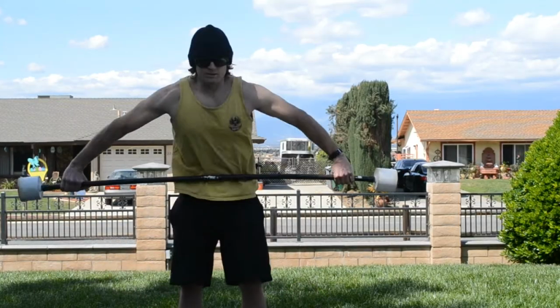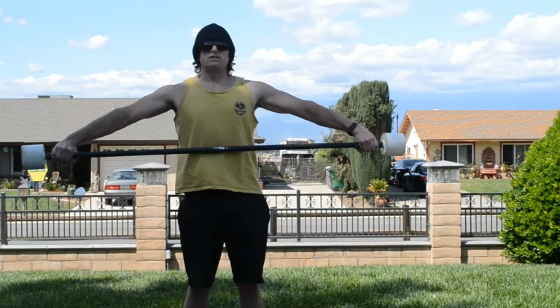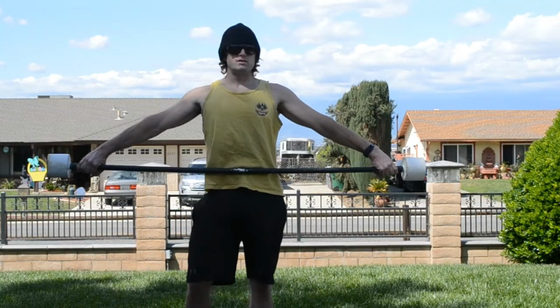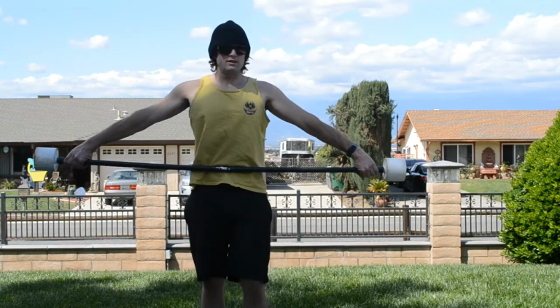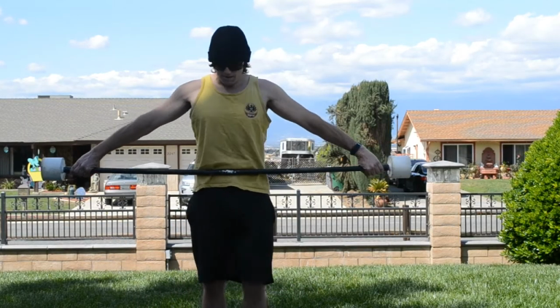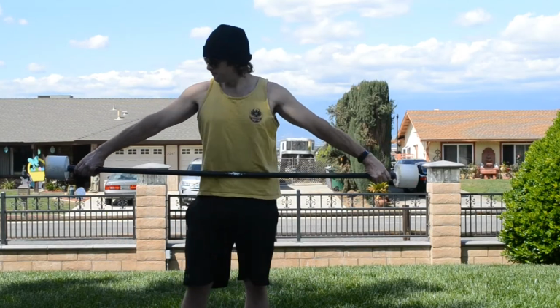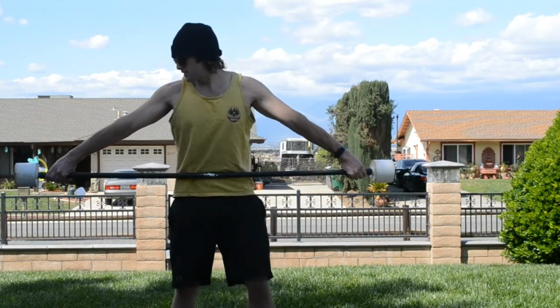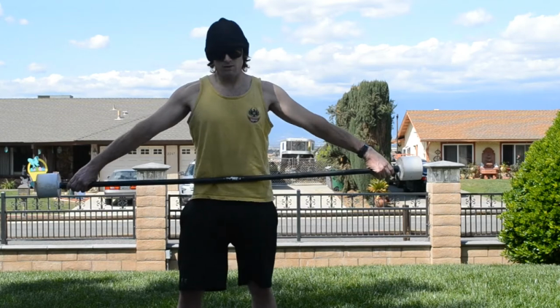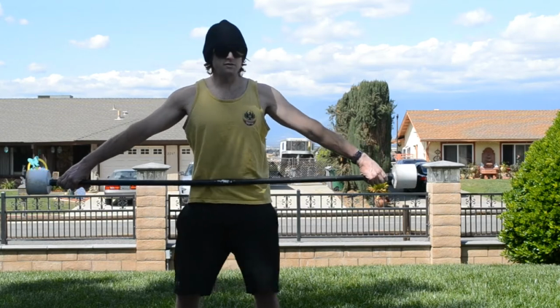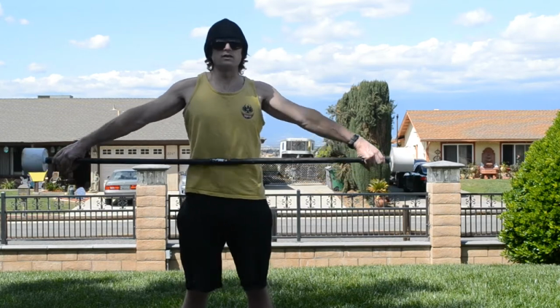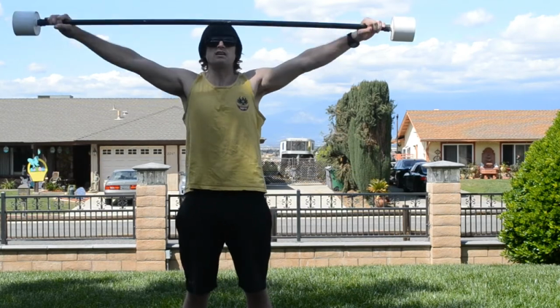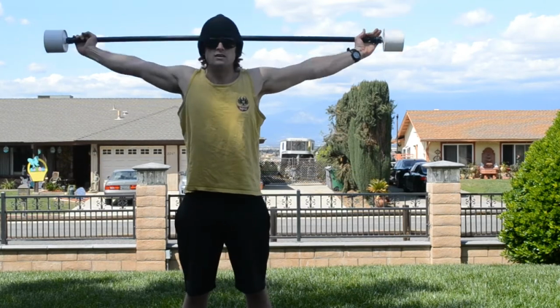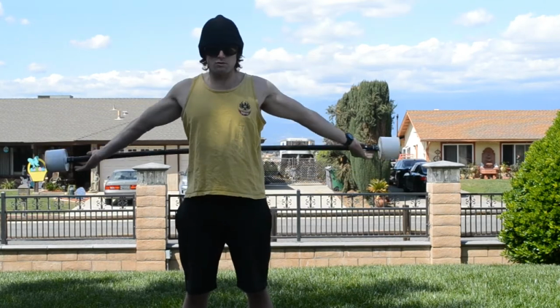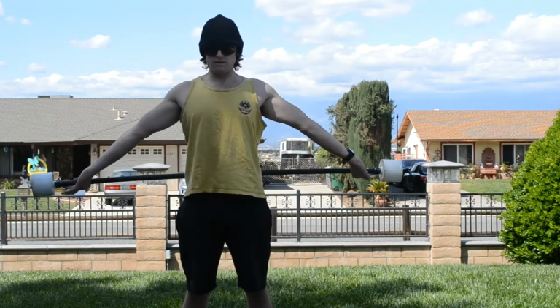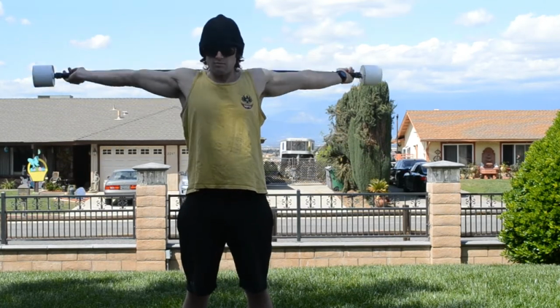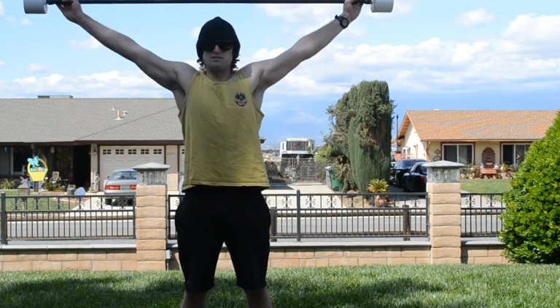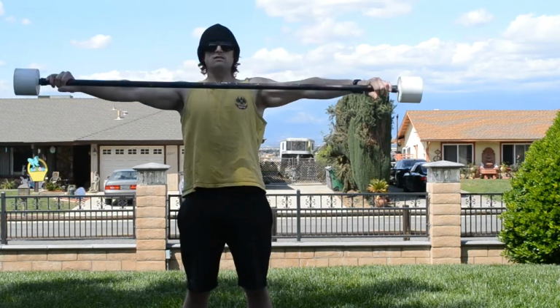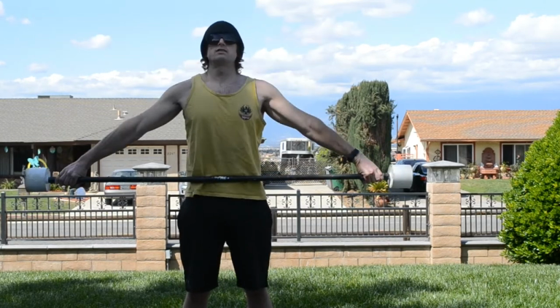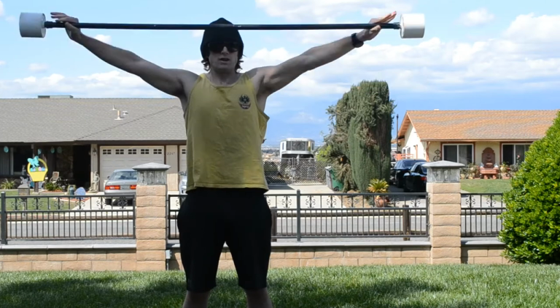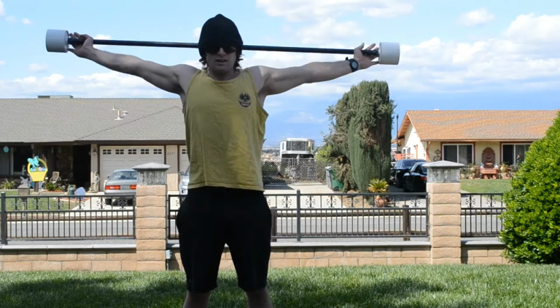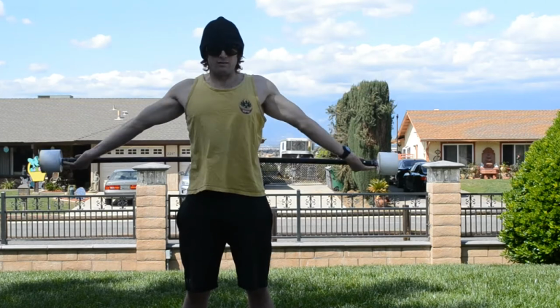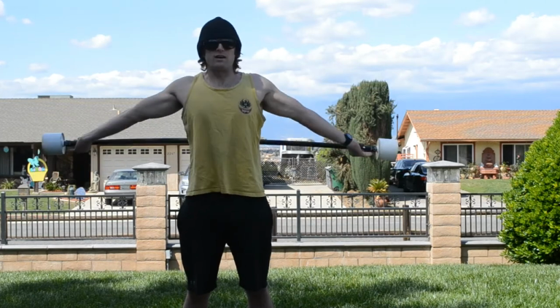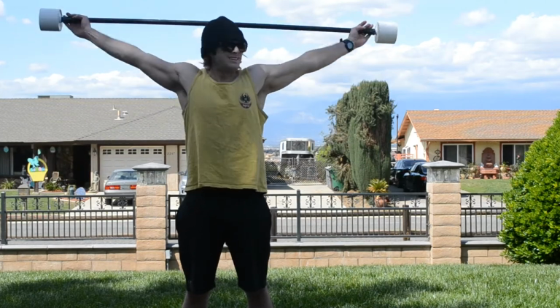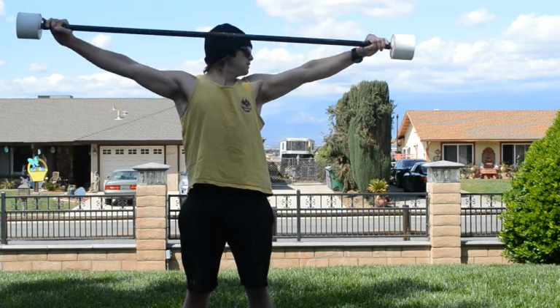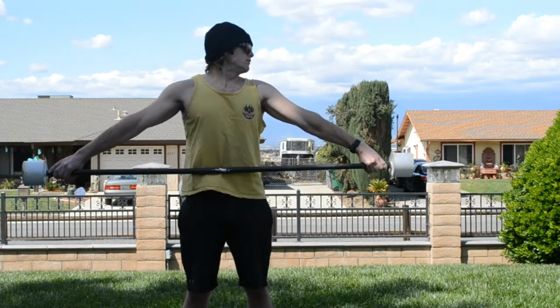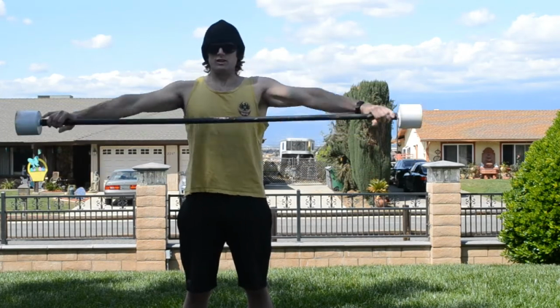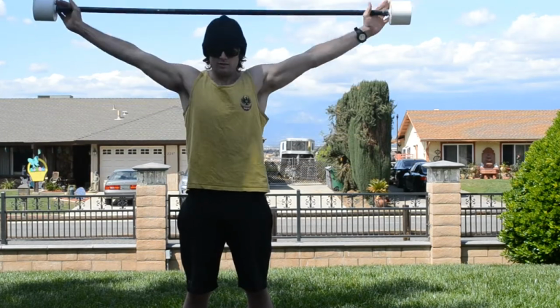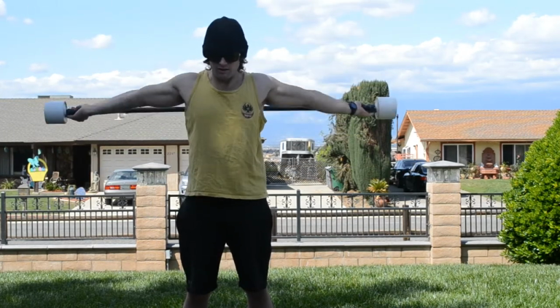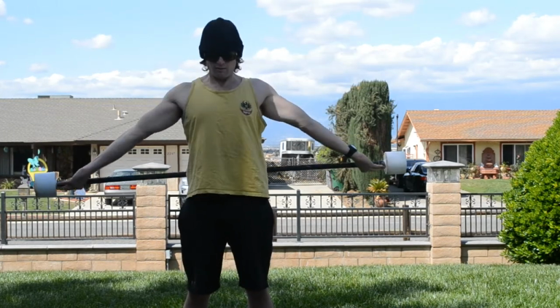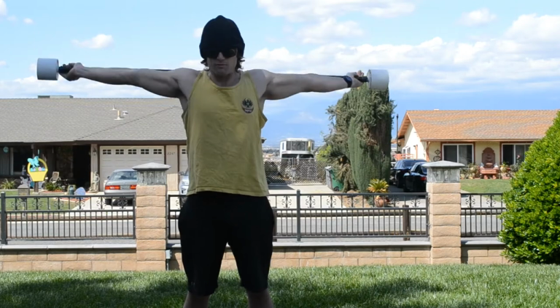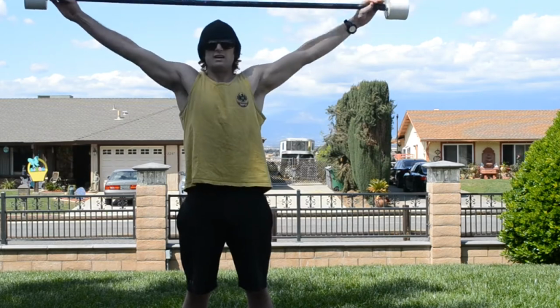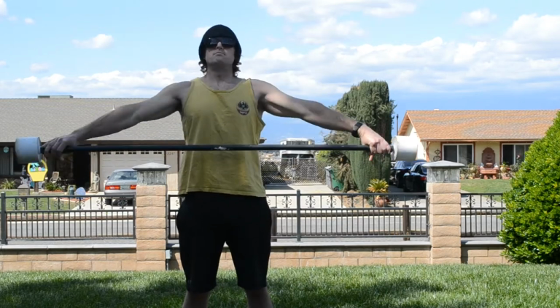You're going to grab pretty wide on your broomstick handle or PVC pipe, keep those shoulder blades pinched together, and bring it to the front and to the back. It is a two-count movement, meaning that you count the front and the back.